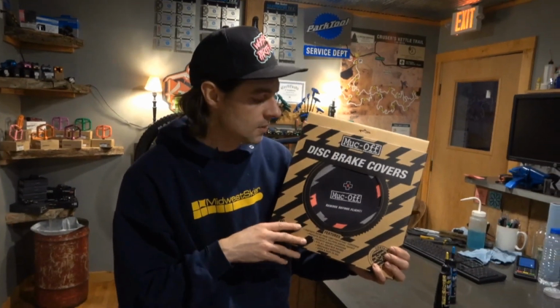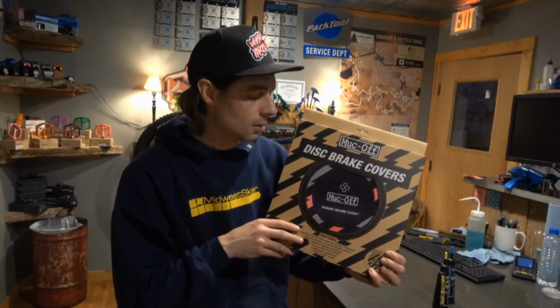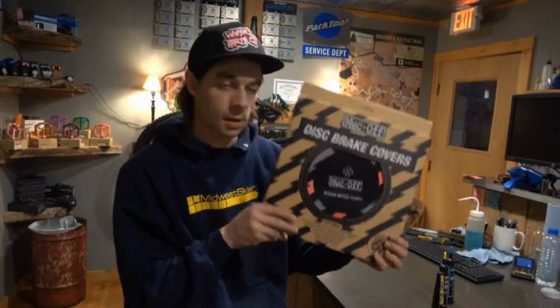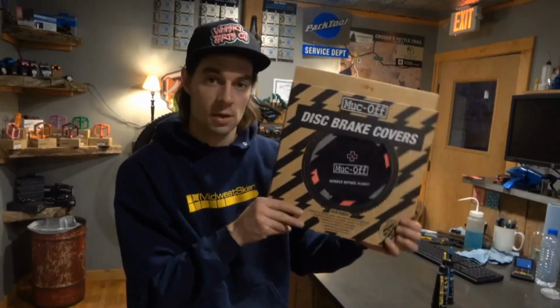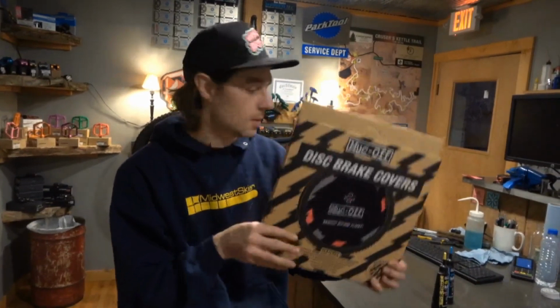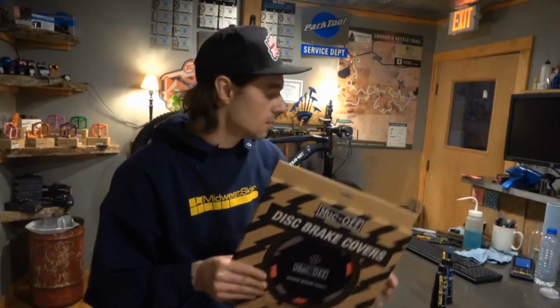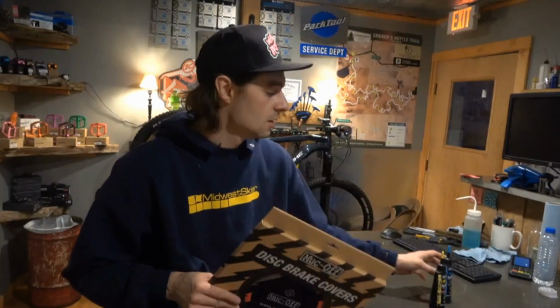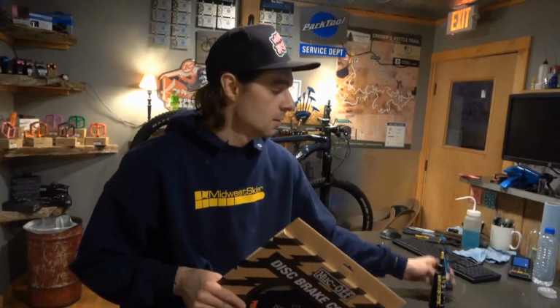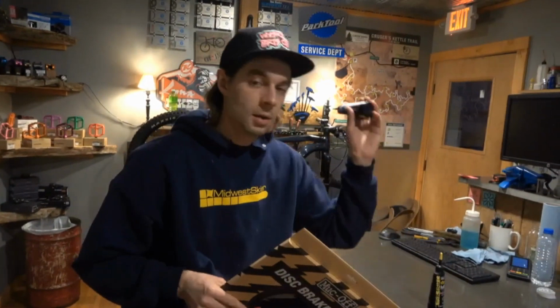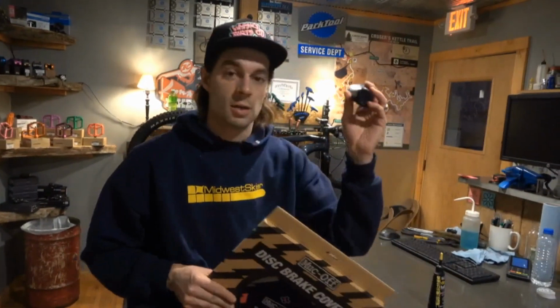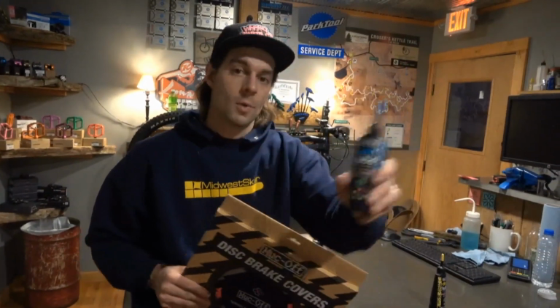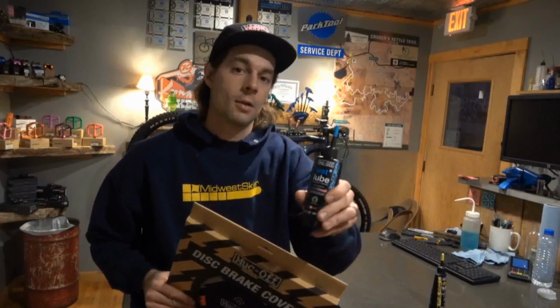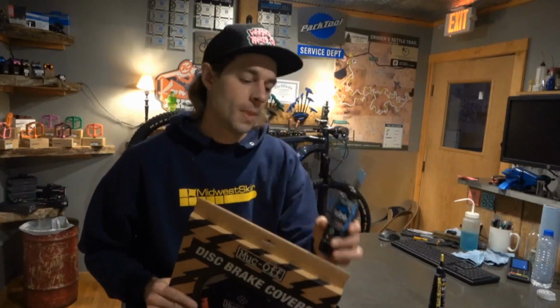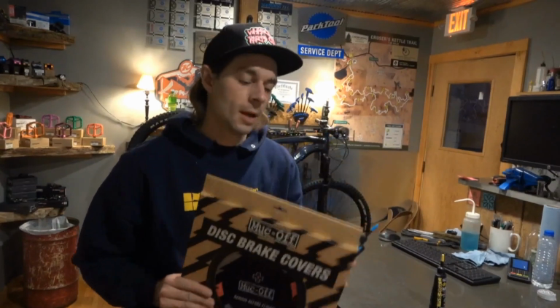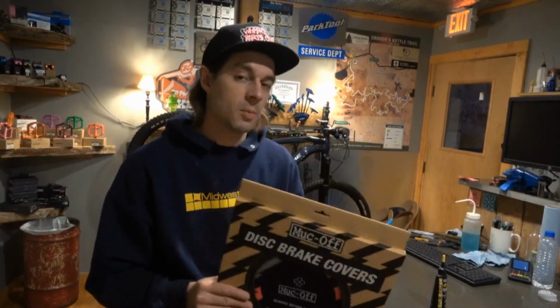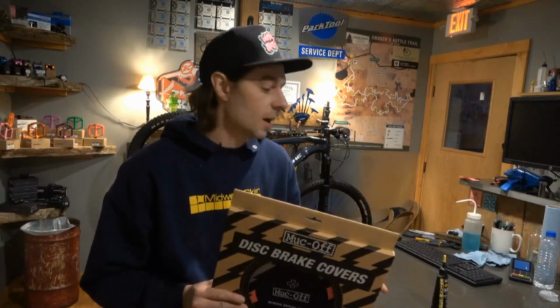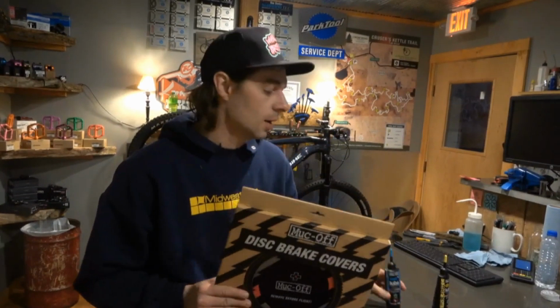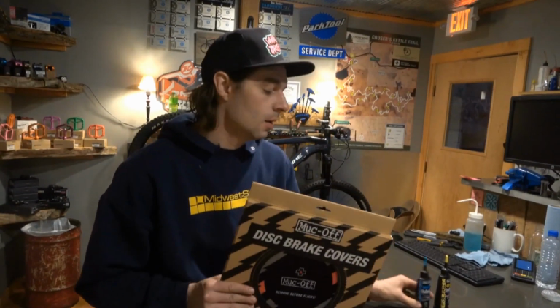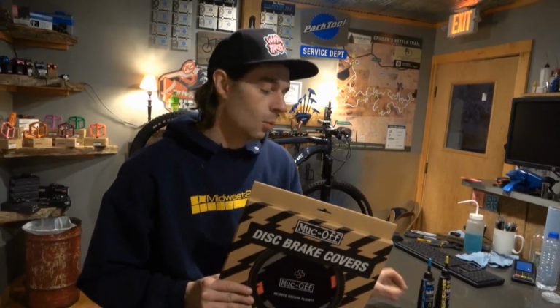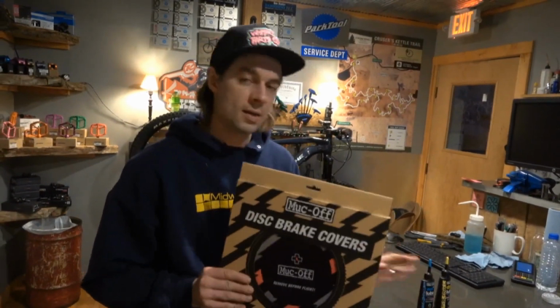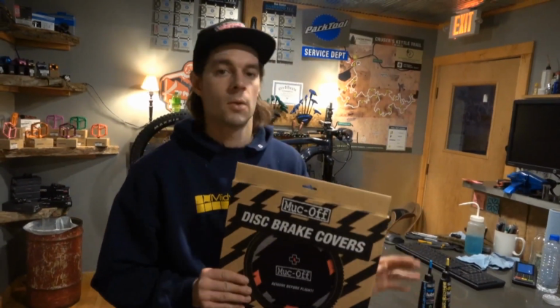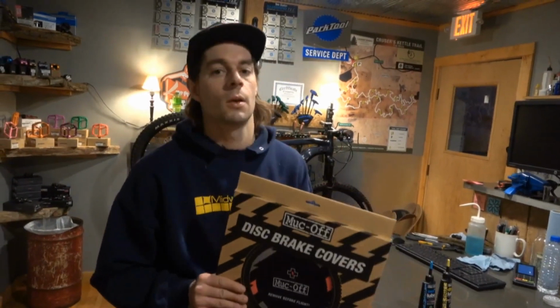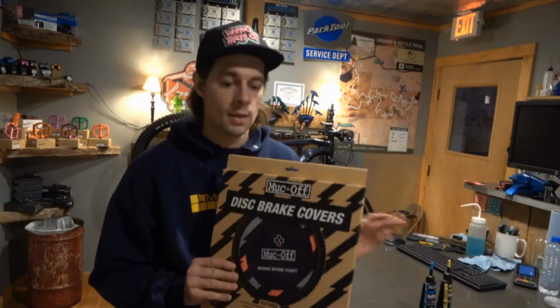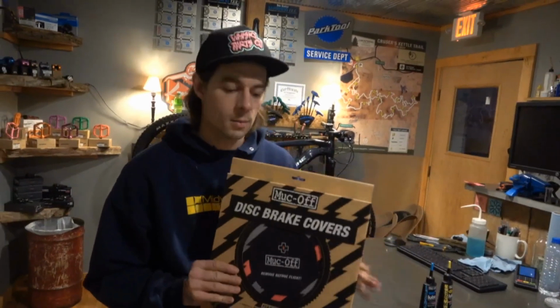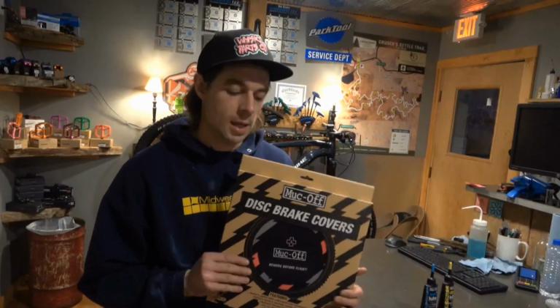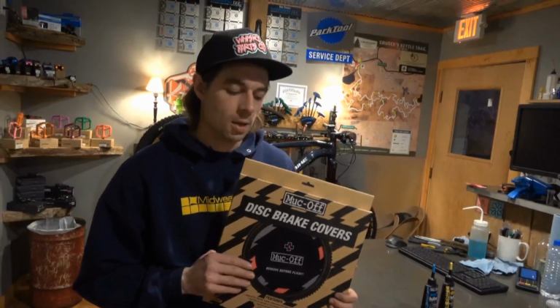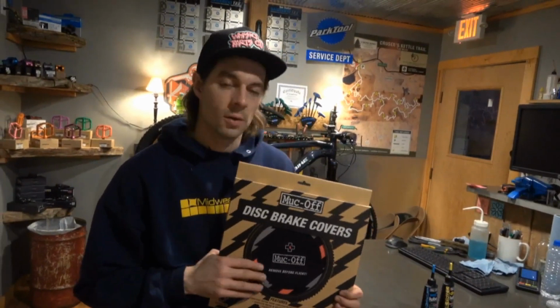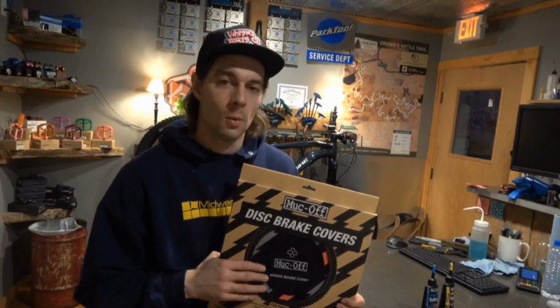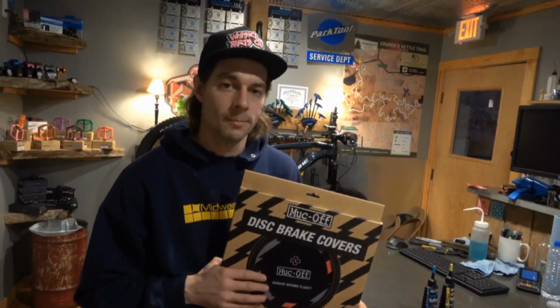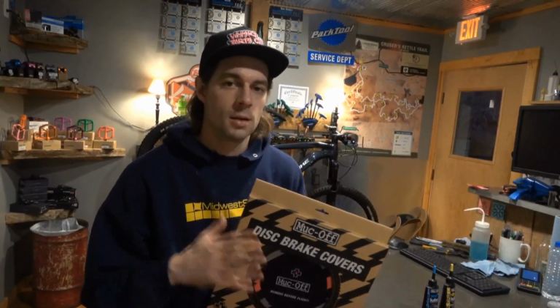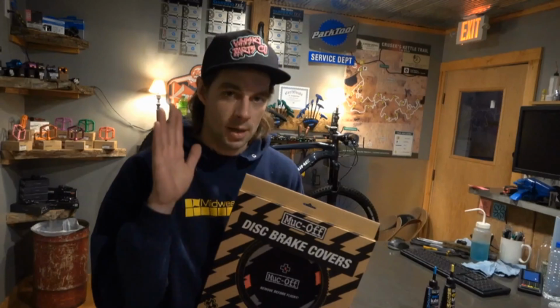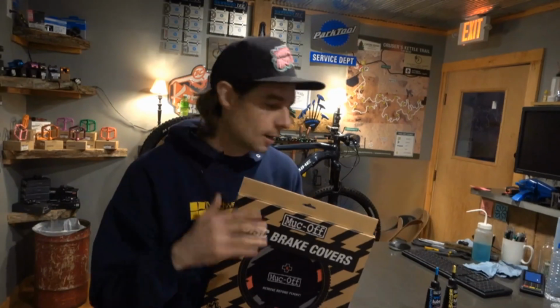So yeah, get yourself some wet lube and that'll keep your bike running way smoother and less squeaky throughout the whole winter. Talk to you guys later.